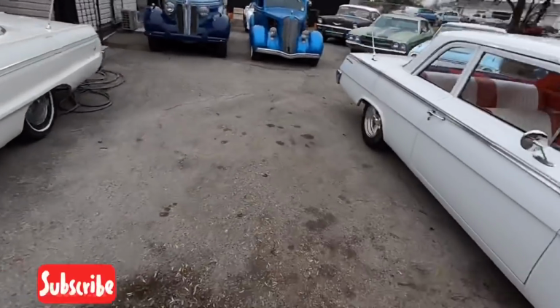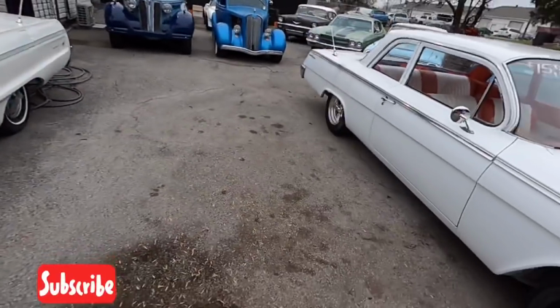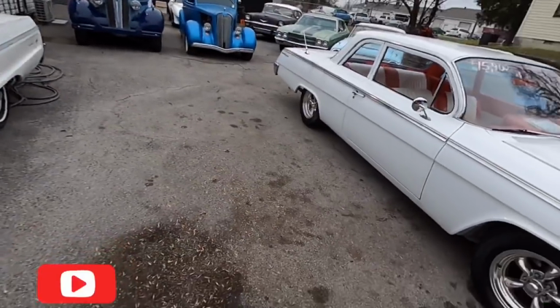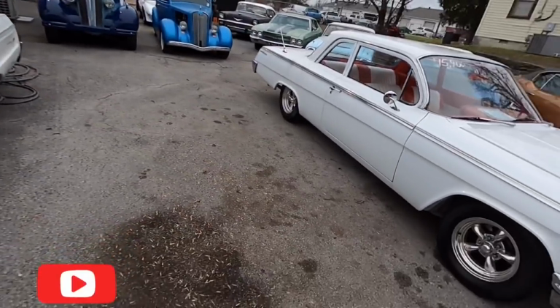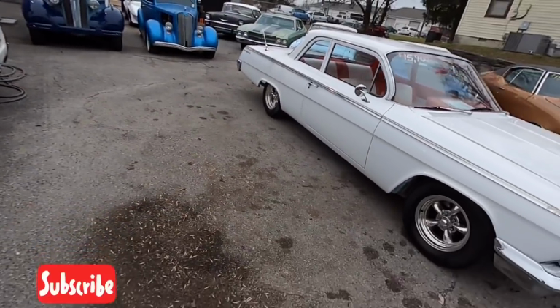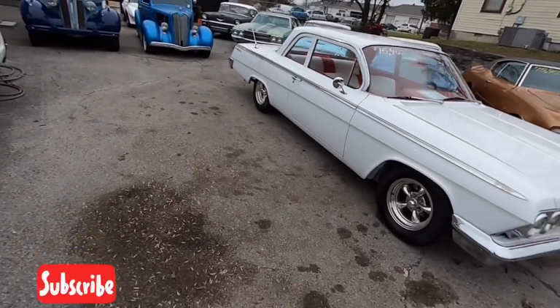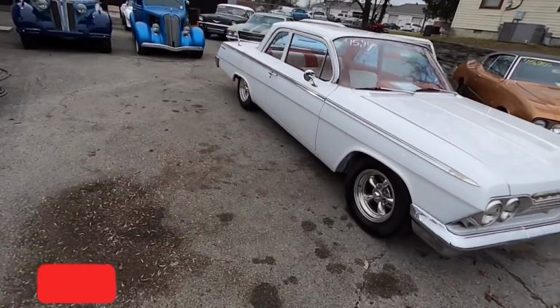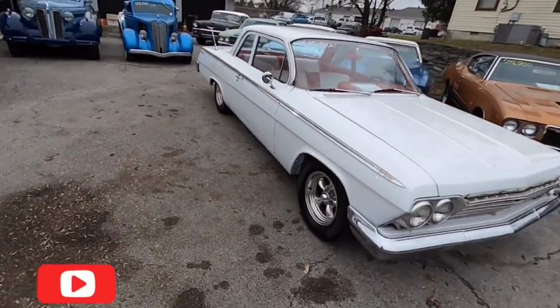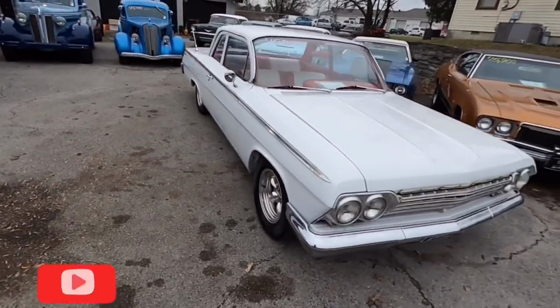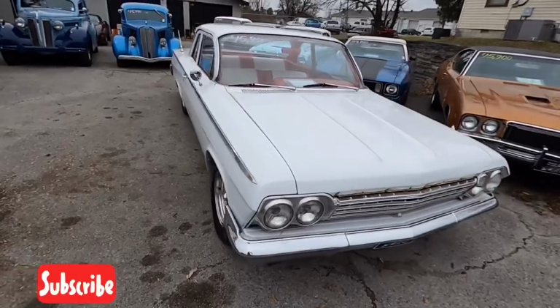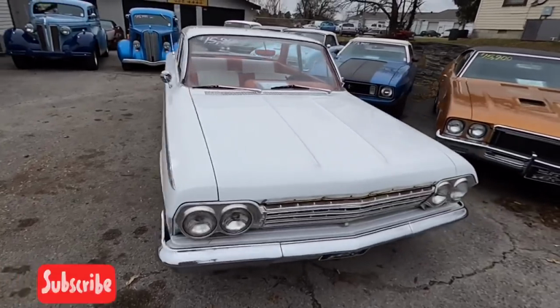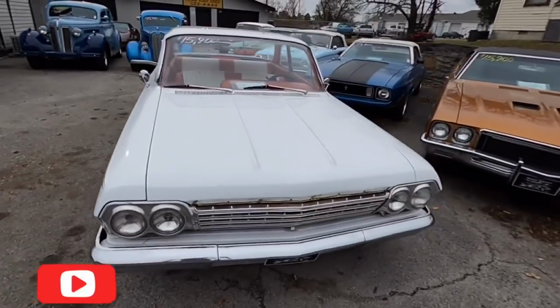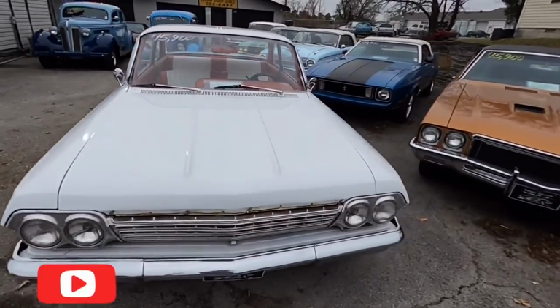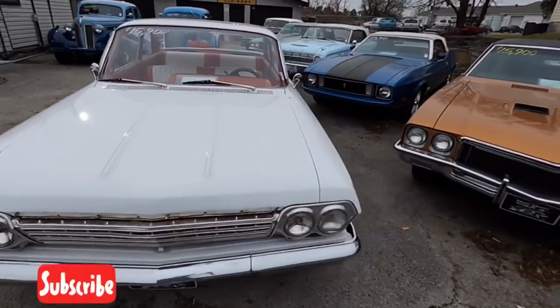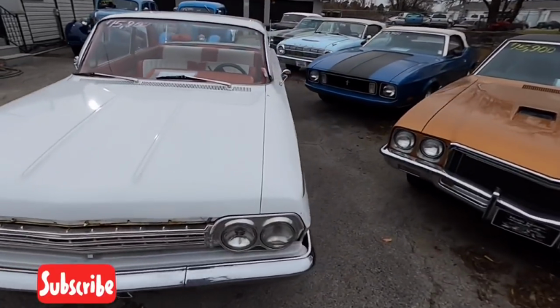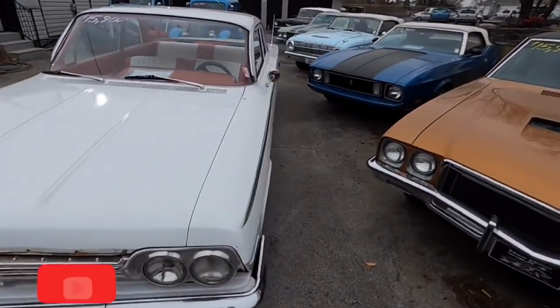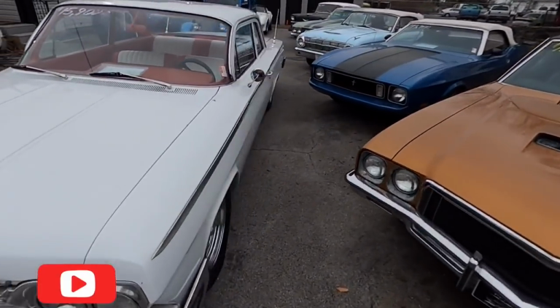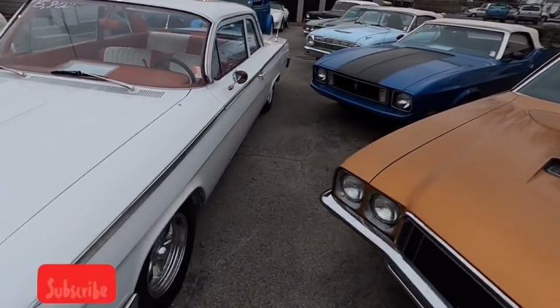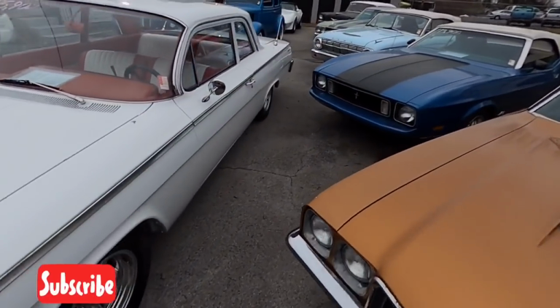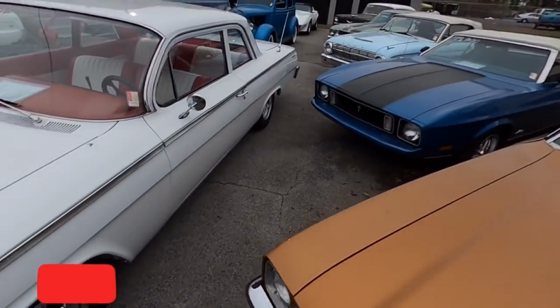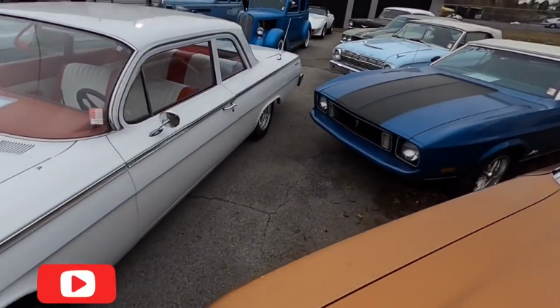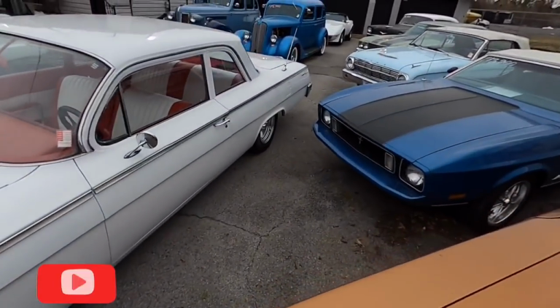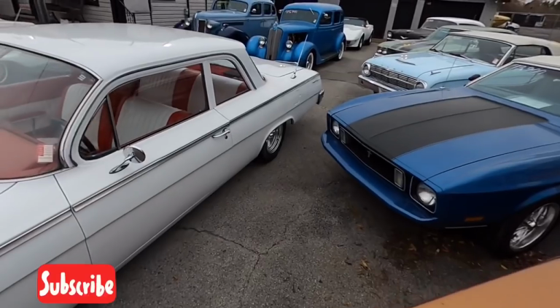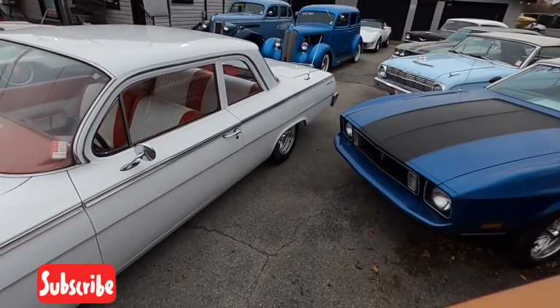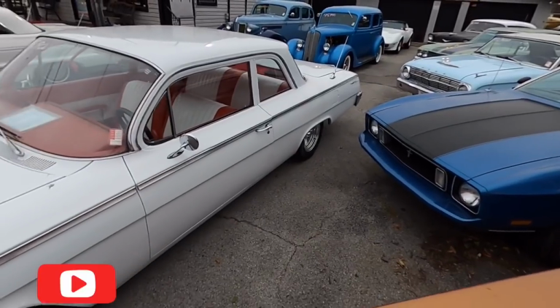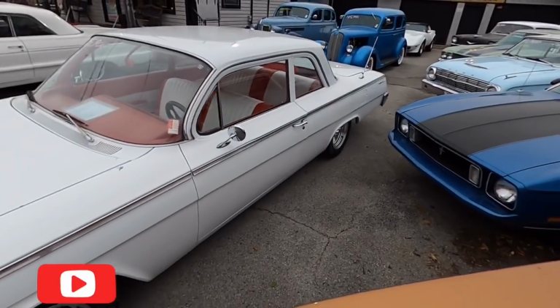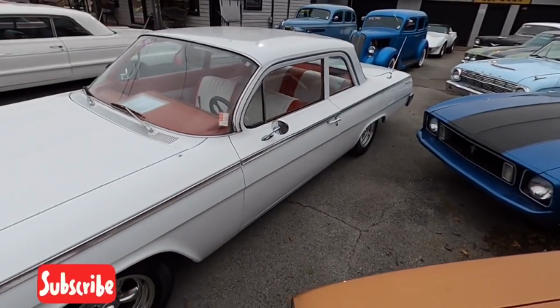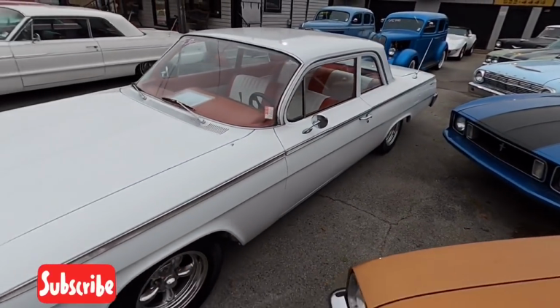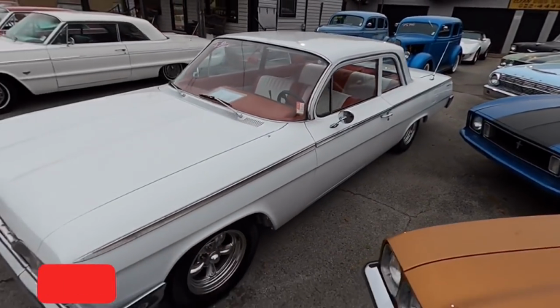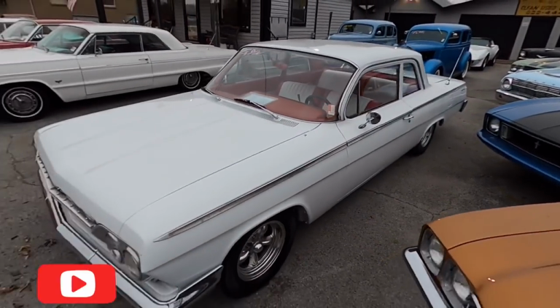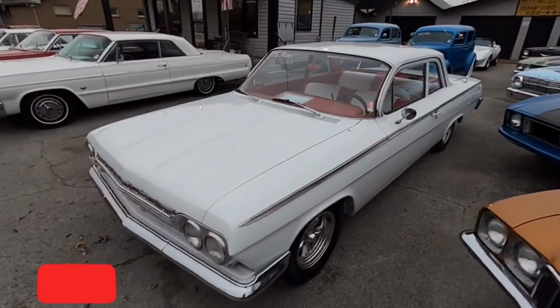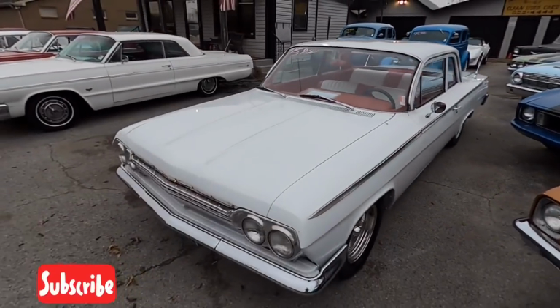Got an old Bel Air sitting here, $15,900 — this is a '62 model. We'll step on towards the back here.